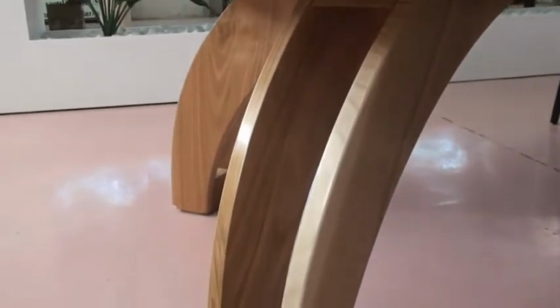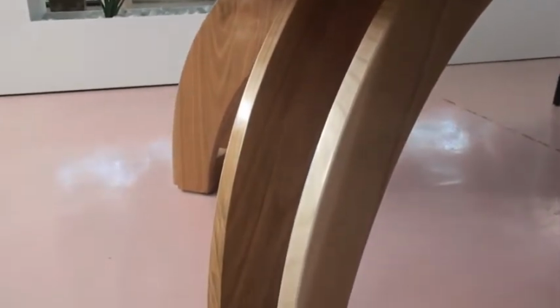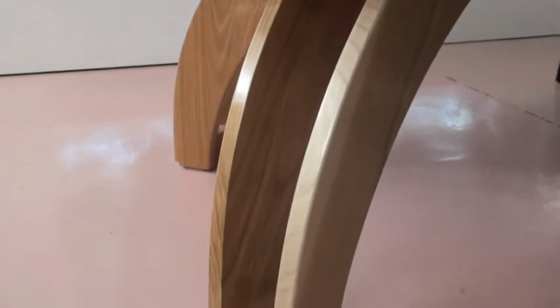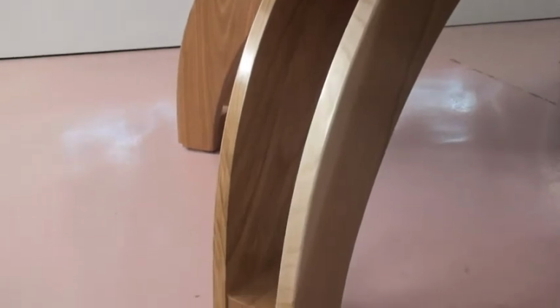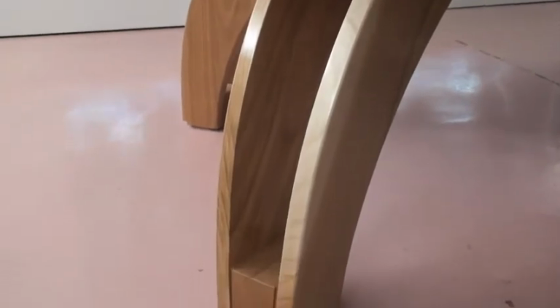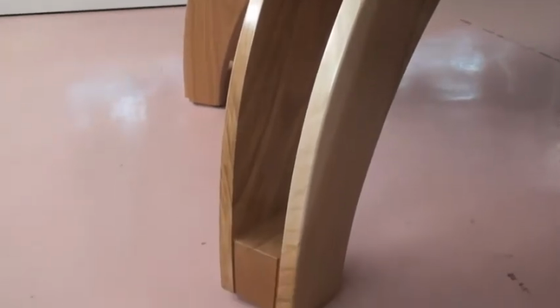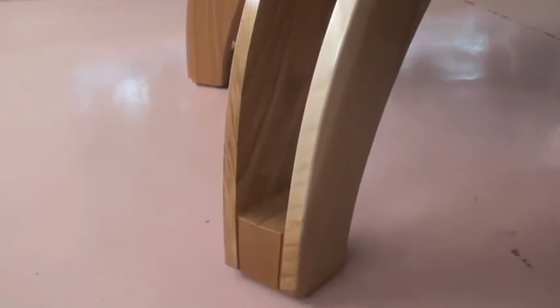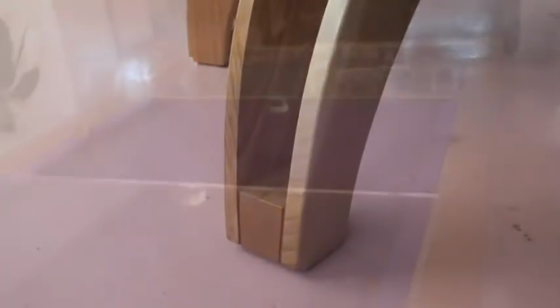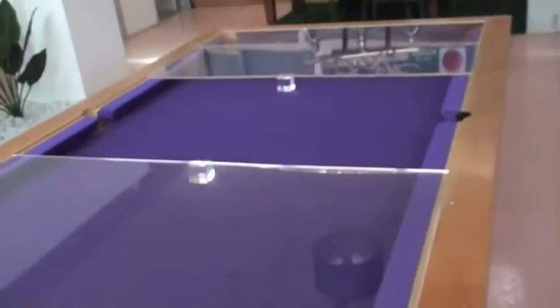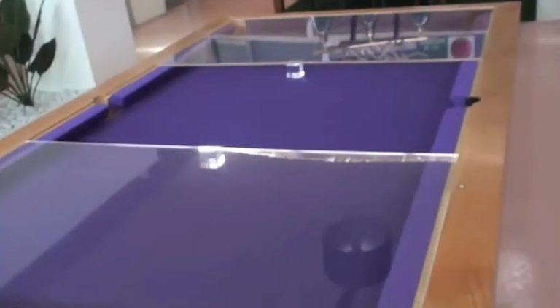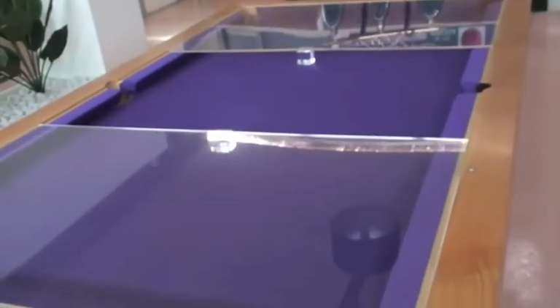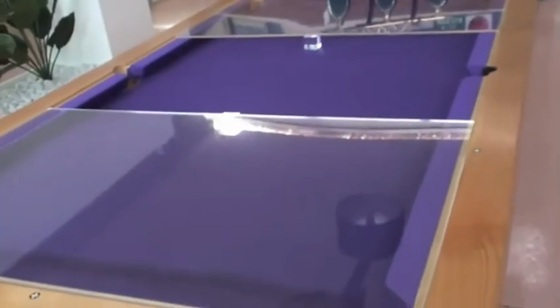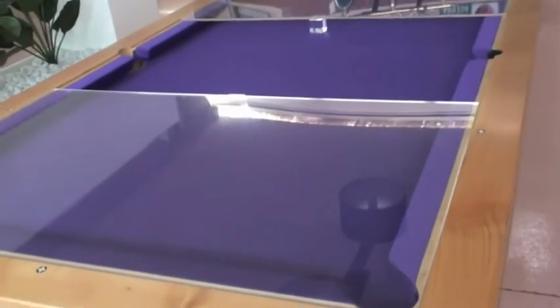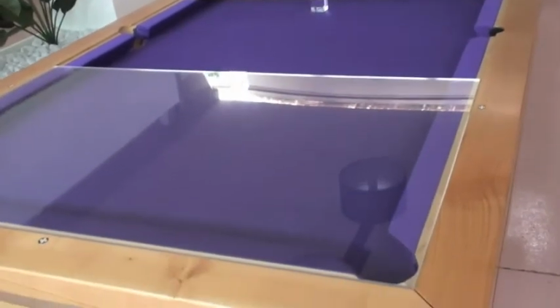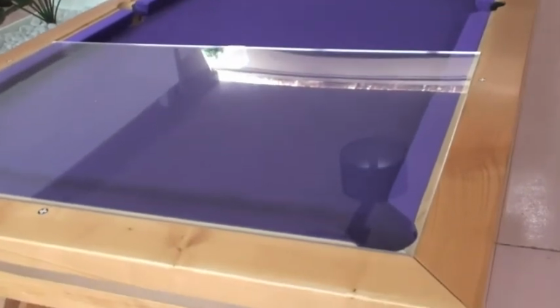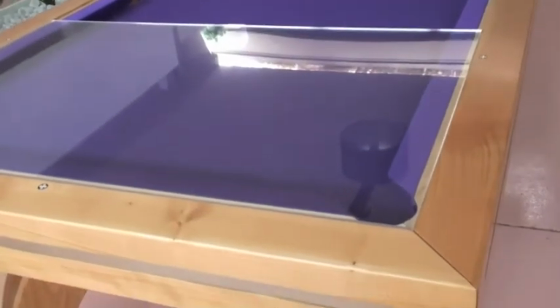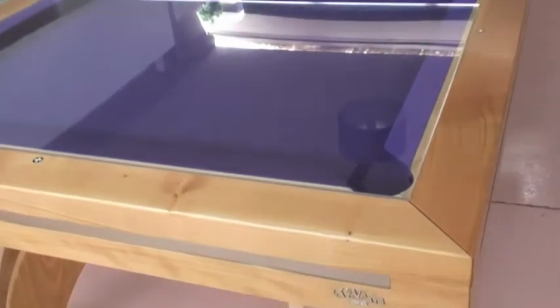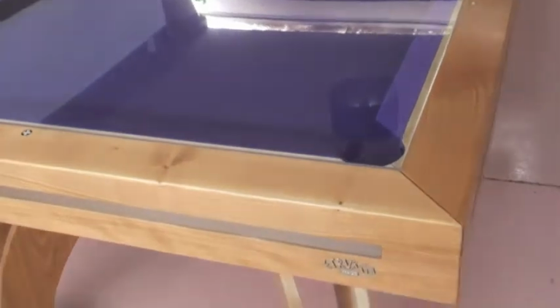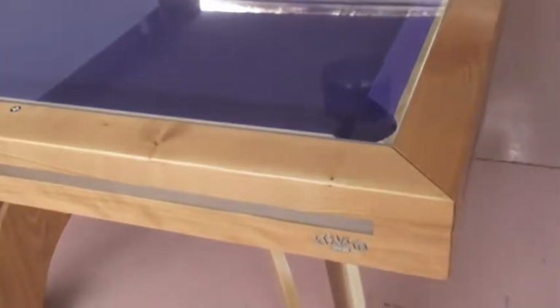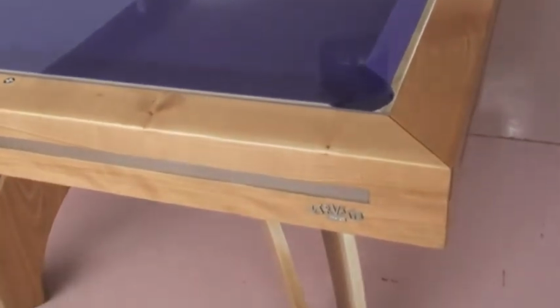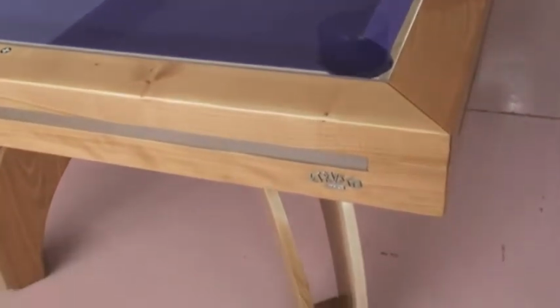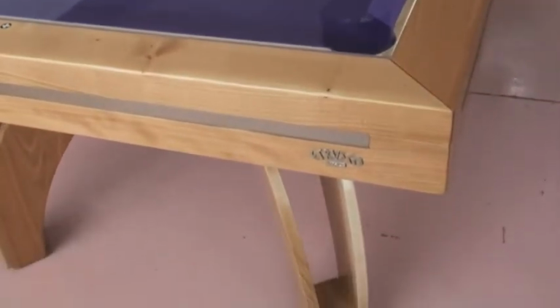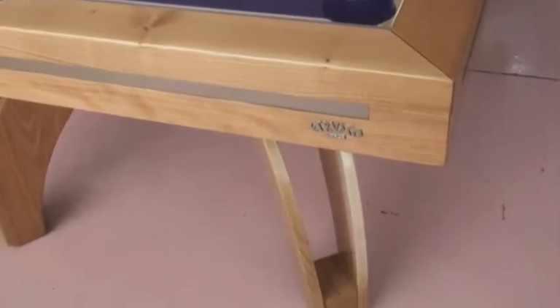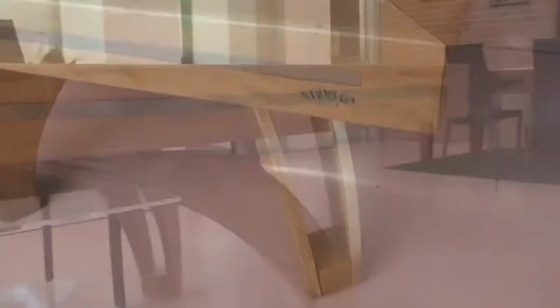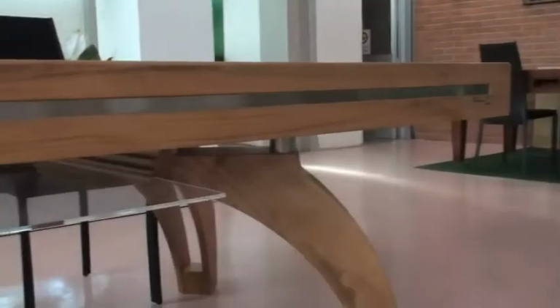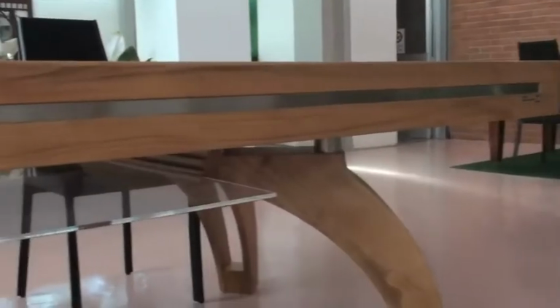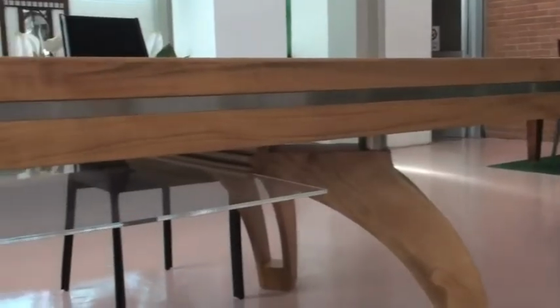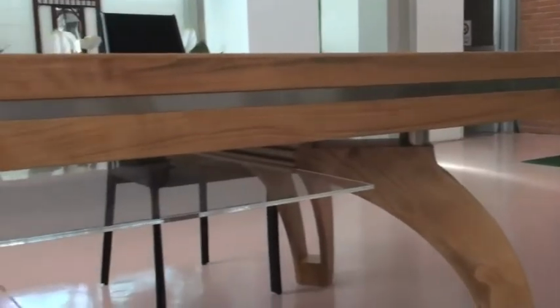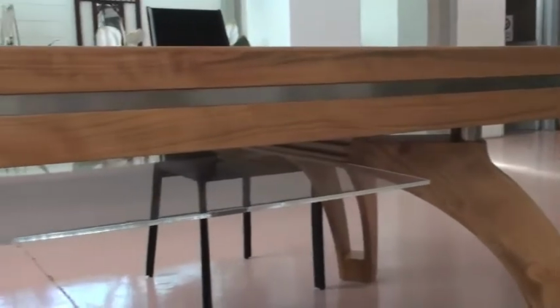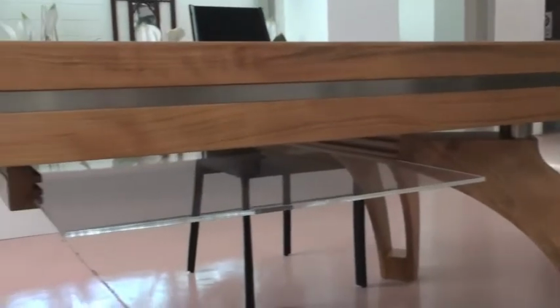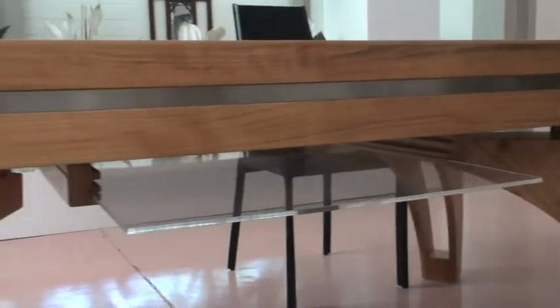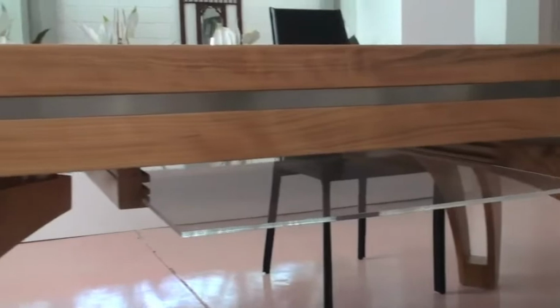This table is made in cherry with a natural stain and a satin lacquer. It has plexiglass dining tops which are actually inlaid into the cushion rails. It also has storage for the tops underneath.